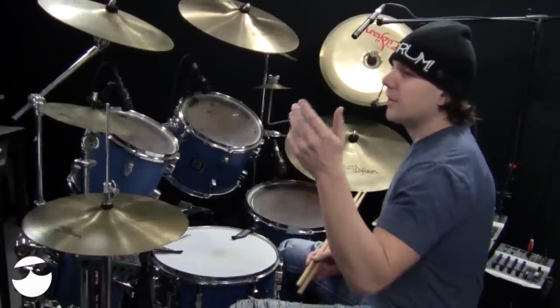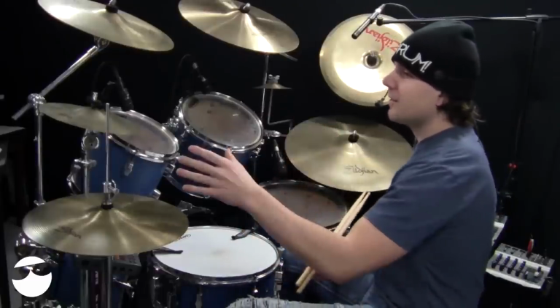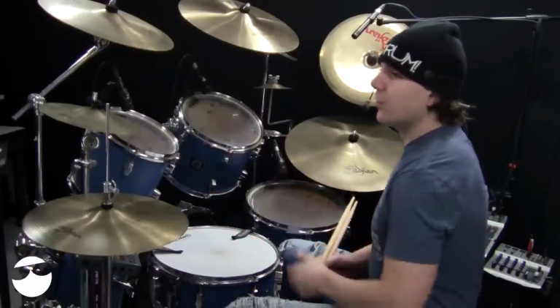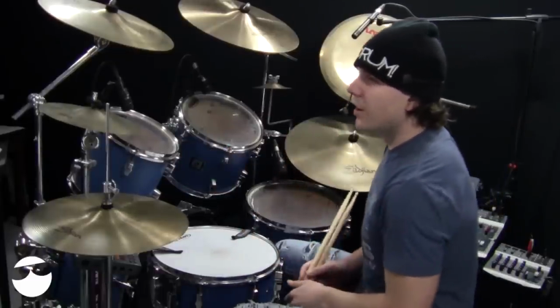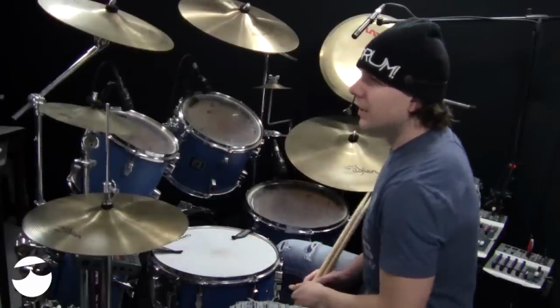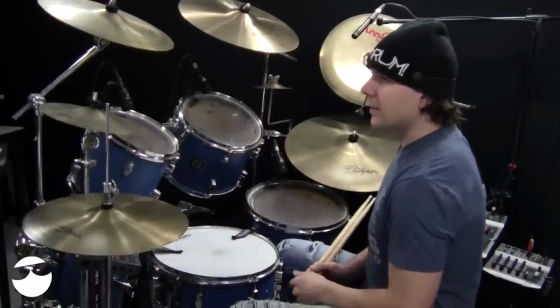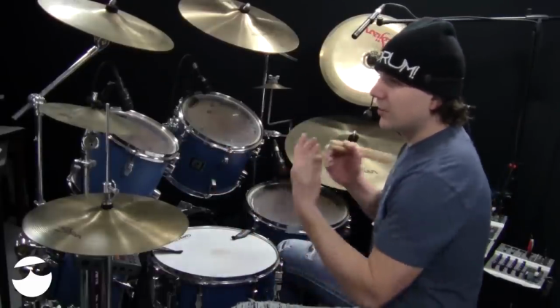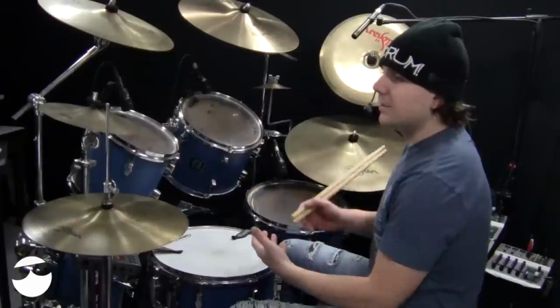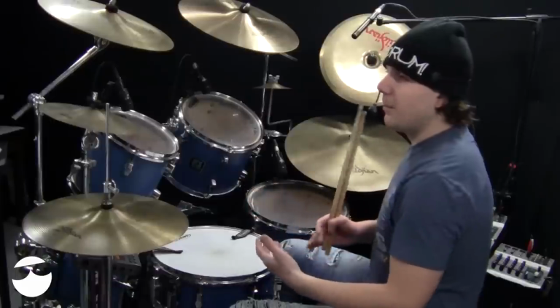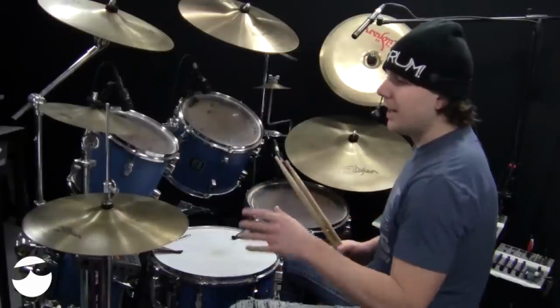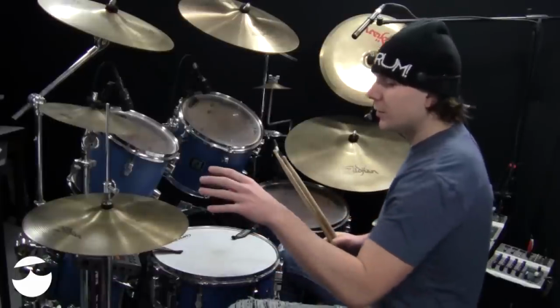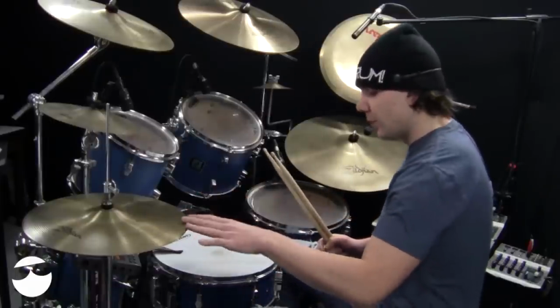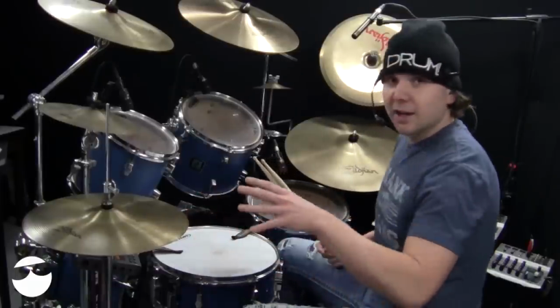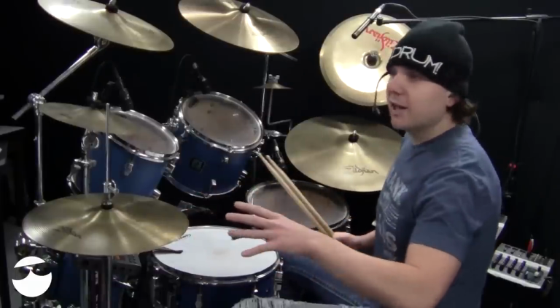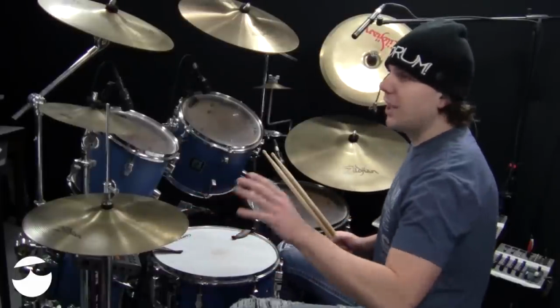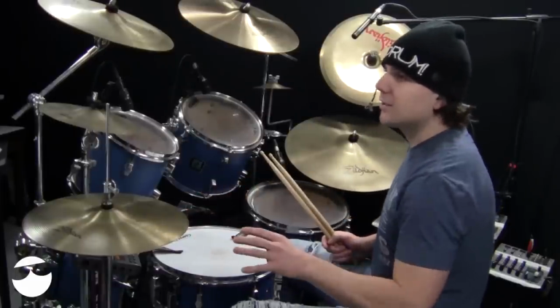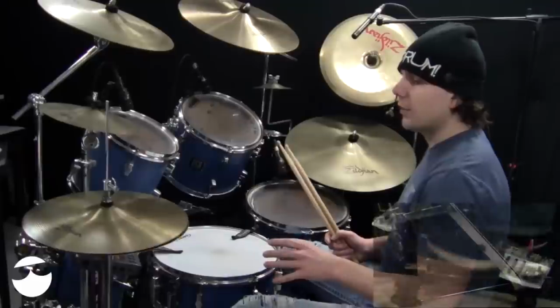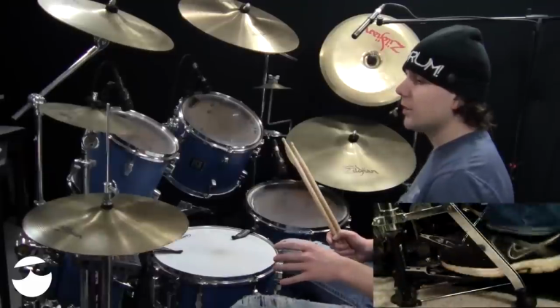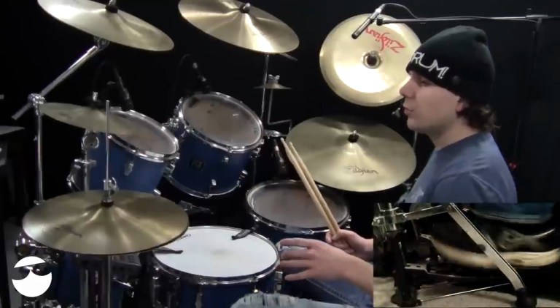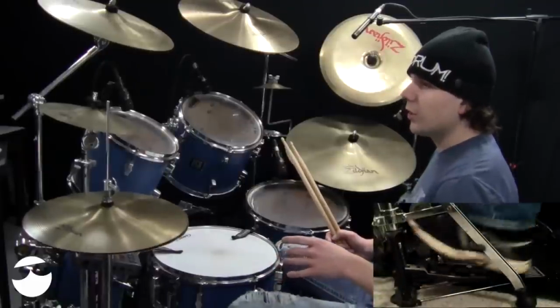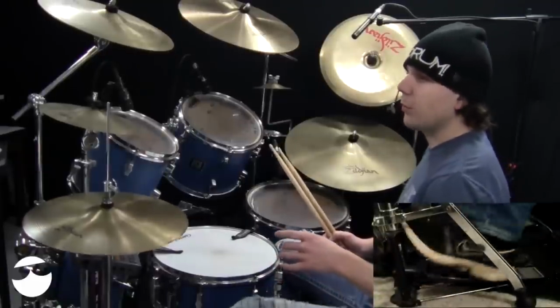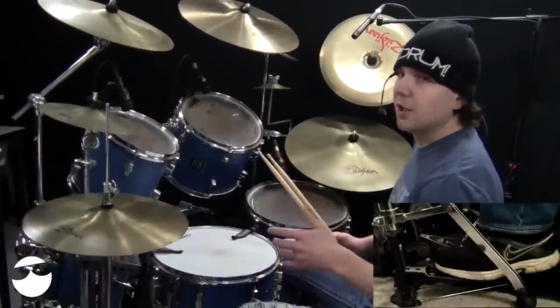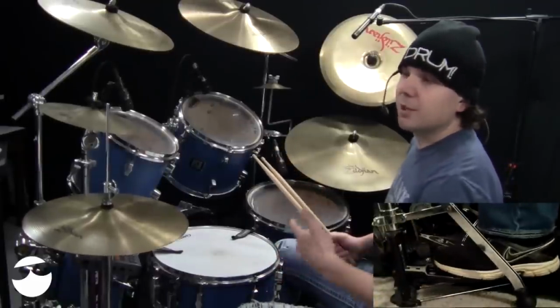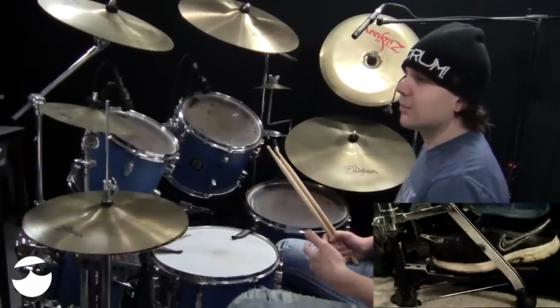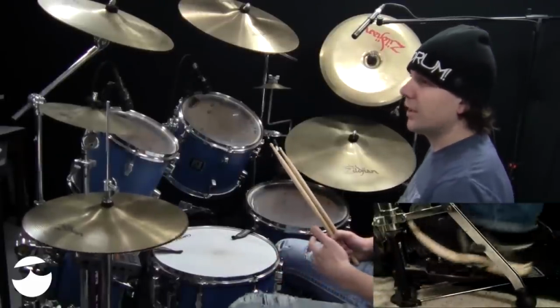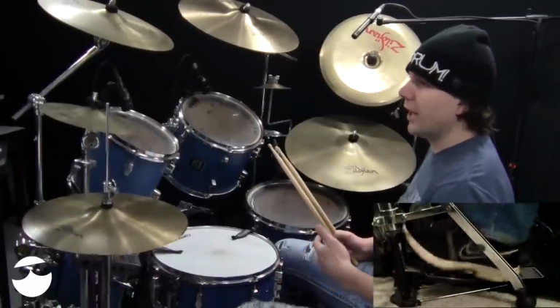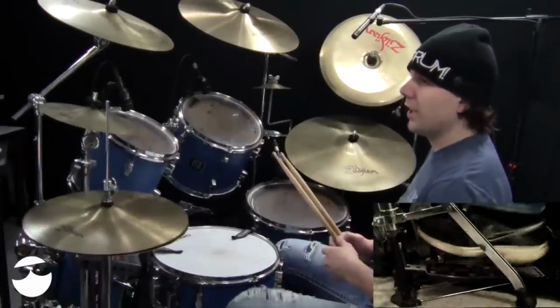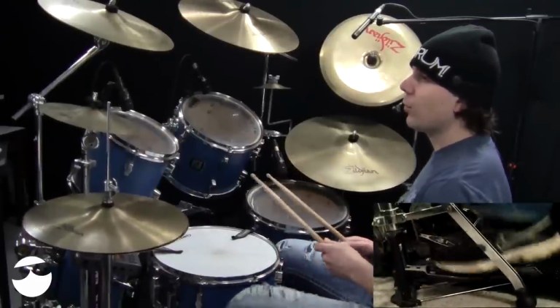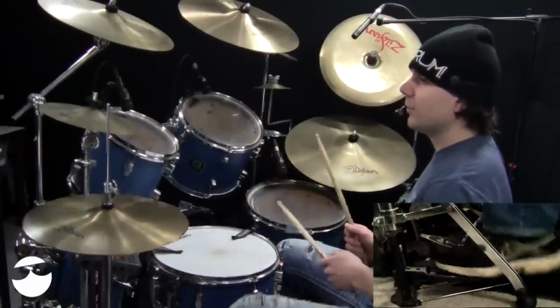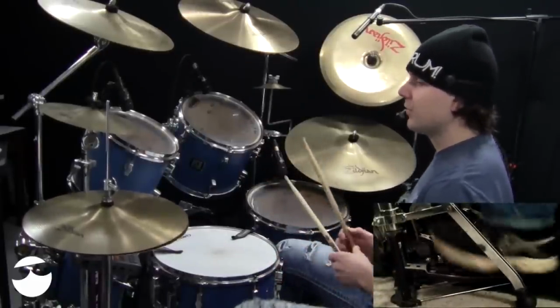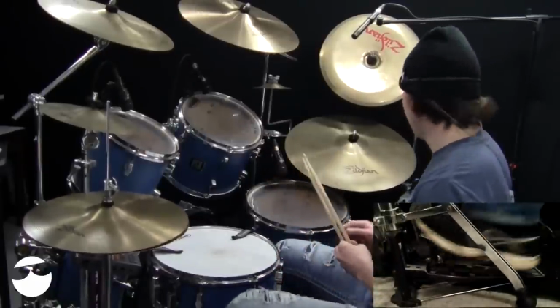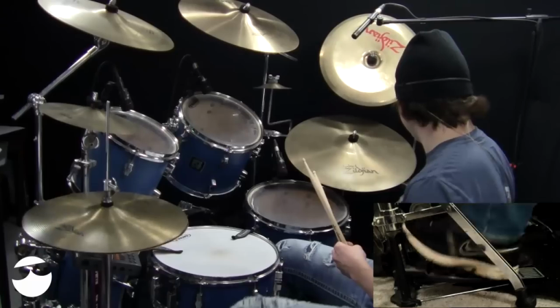The second side — exercises seven through twelve — they're the same beats except that now you're doing the hi-hat splash on the ands. So instead of one, two, three, four, I've got them on the ands: one, two-and, three-and, four-and, one-and, two-and. I'll play that beat.